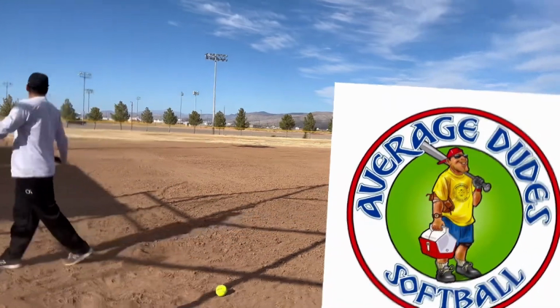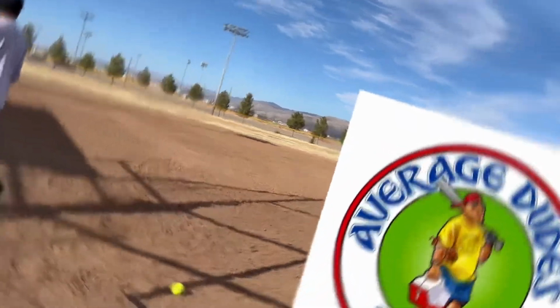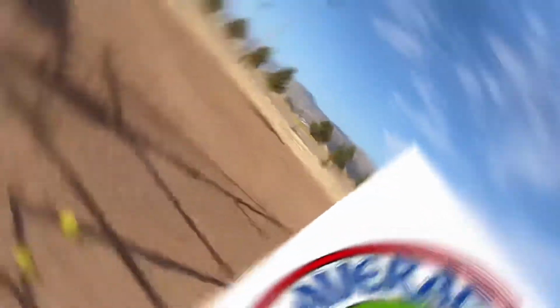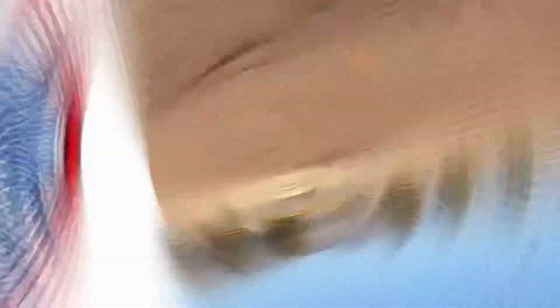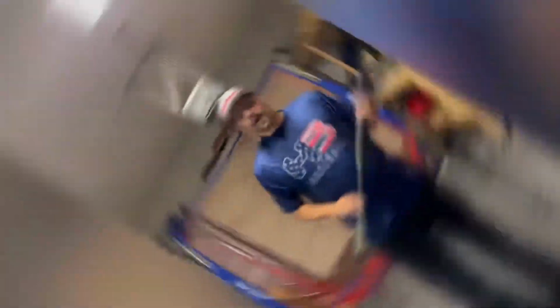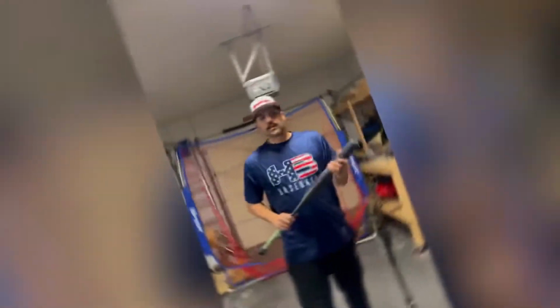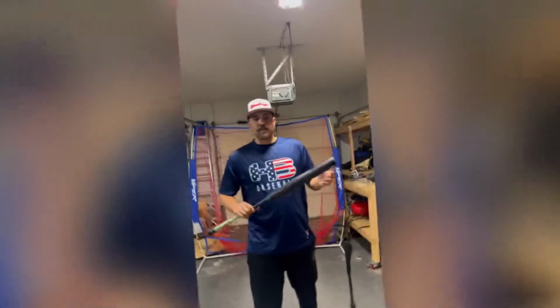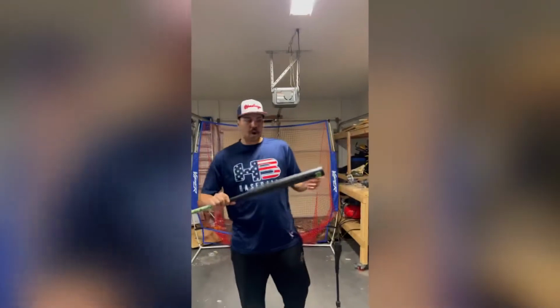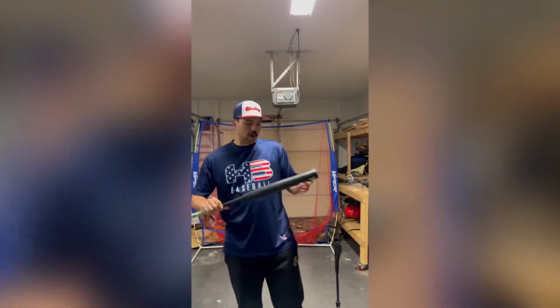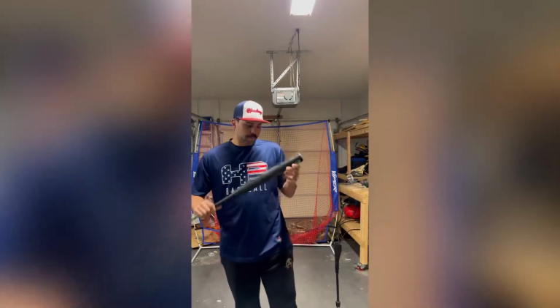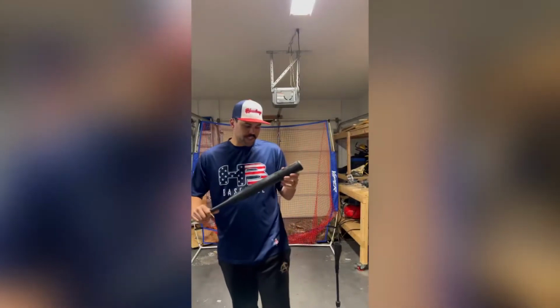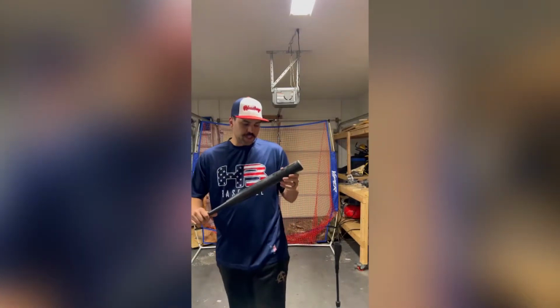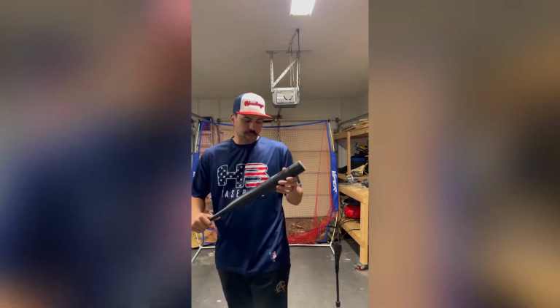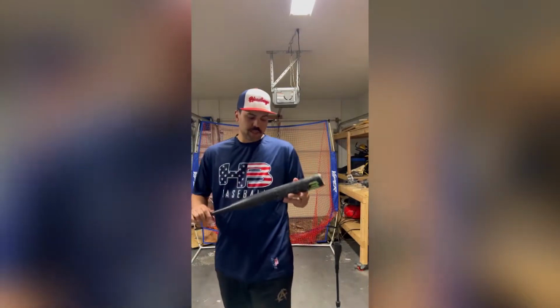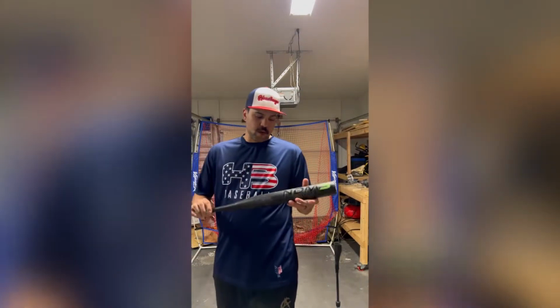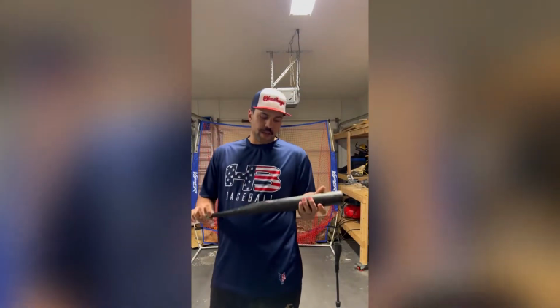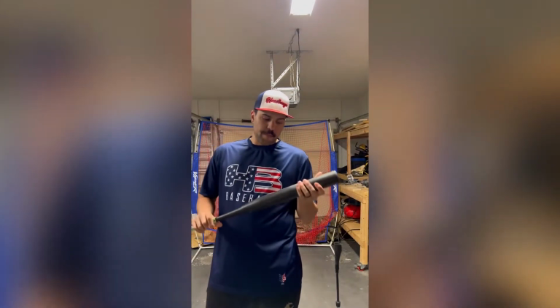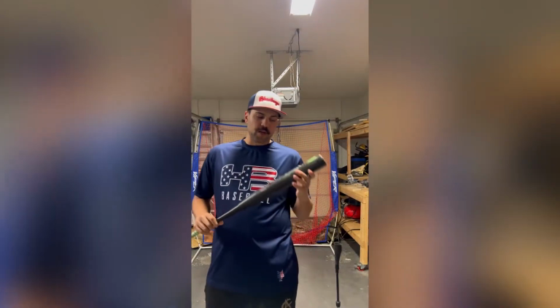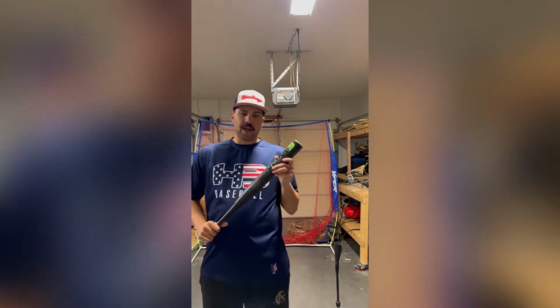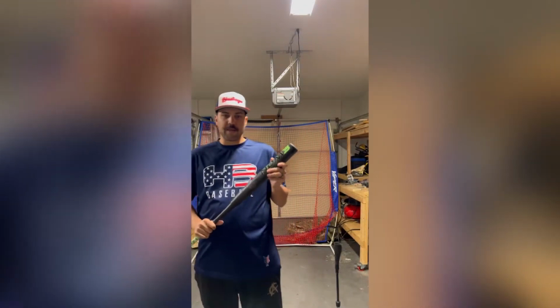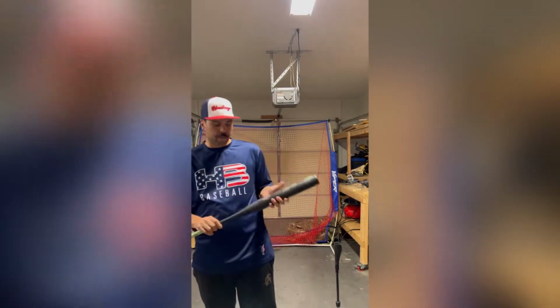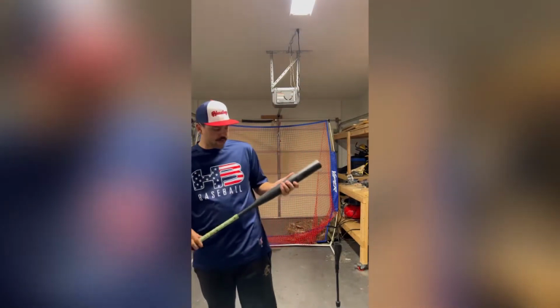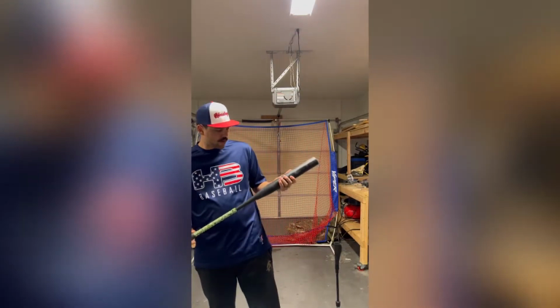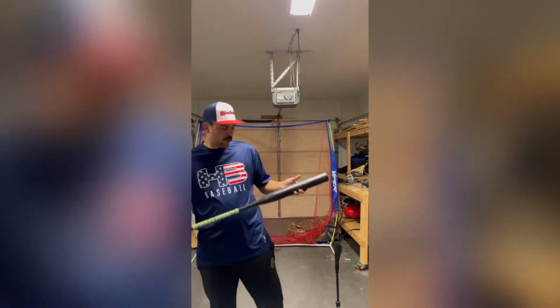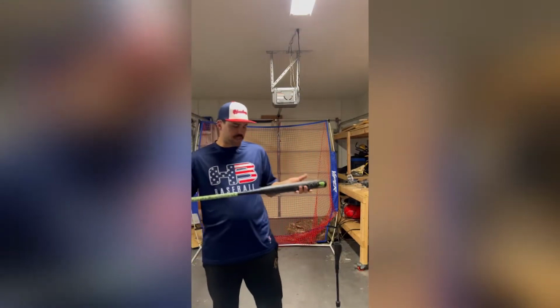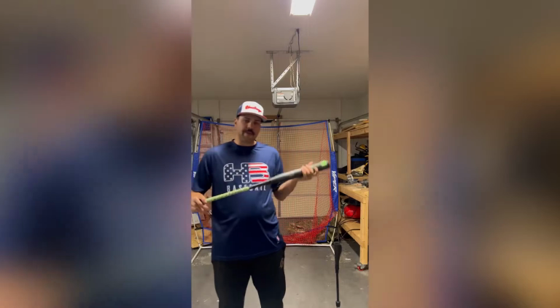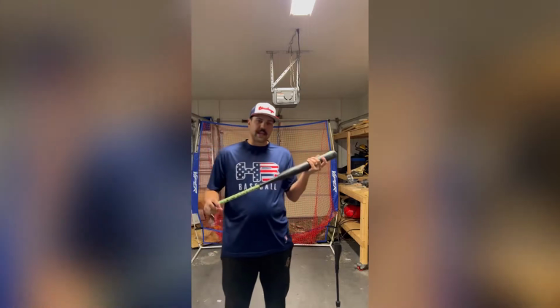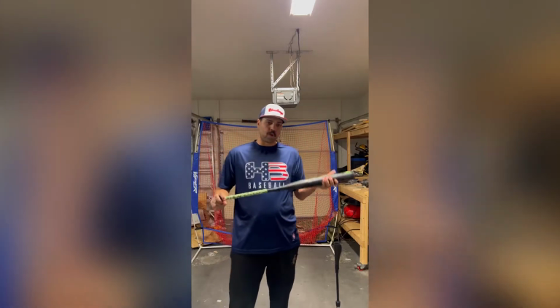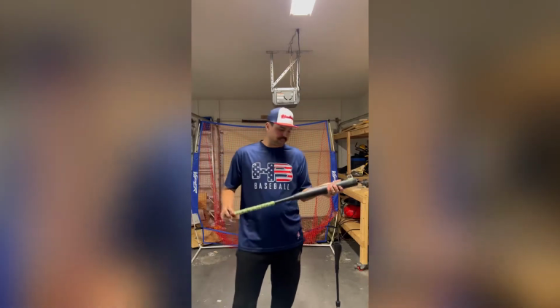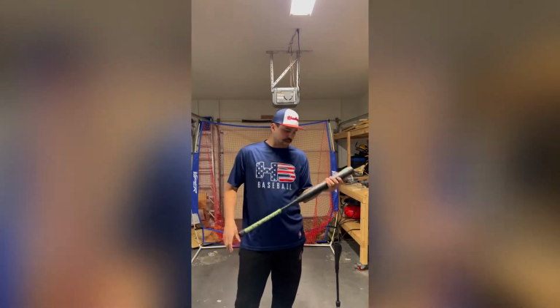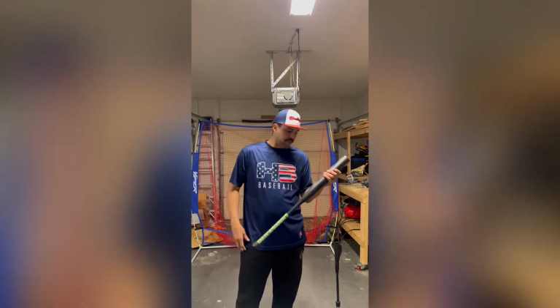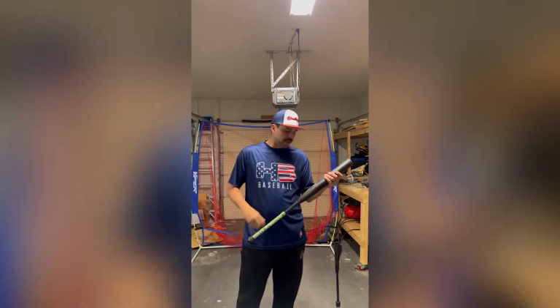All right, so we've put our 60-ish swings here on the NDM3. Once again, this is that 26-ounce balanced.